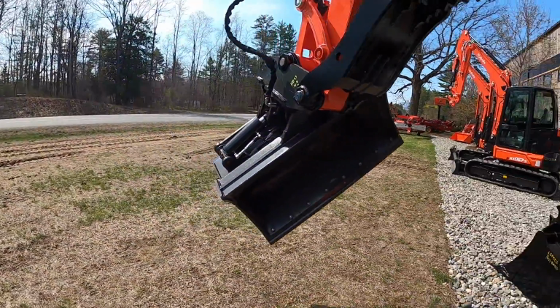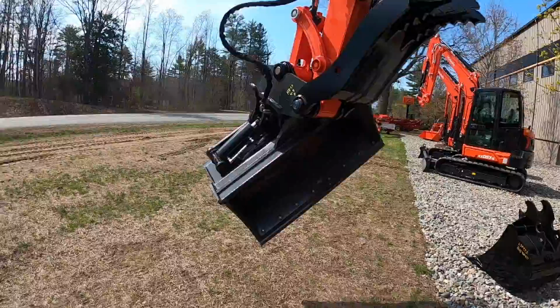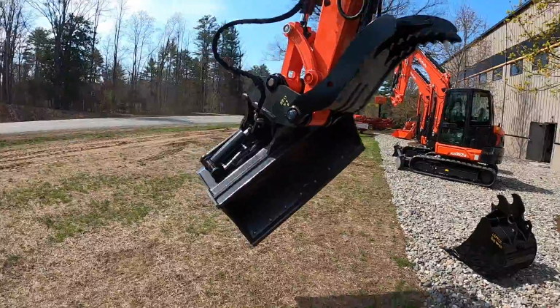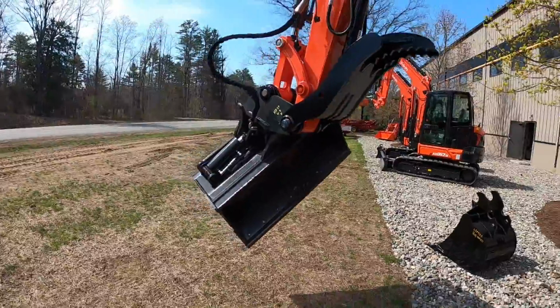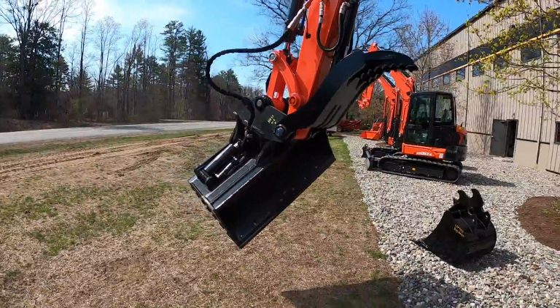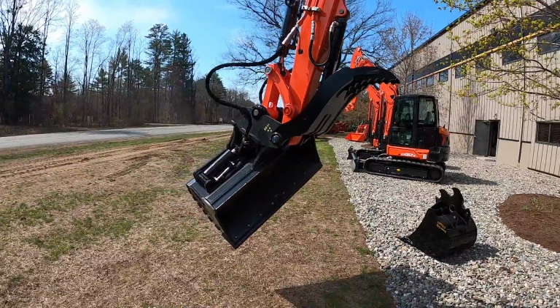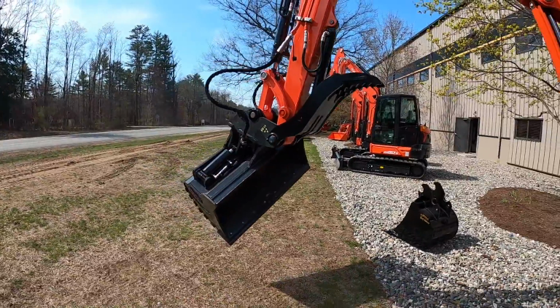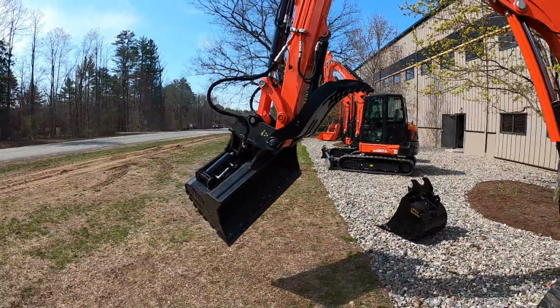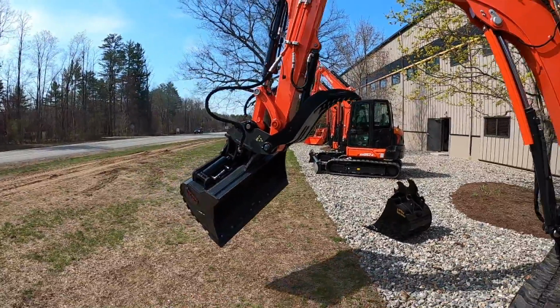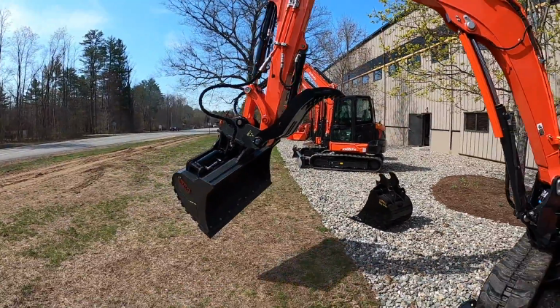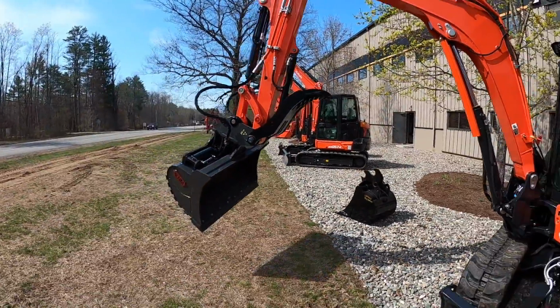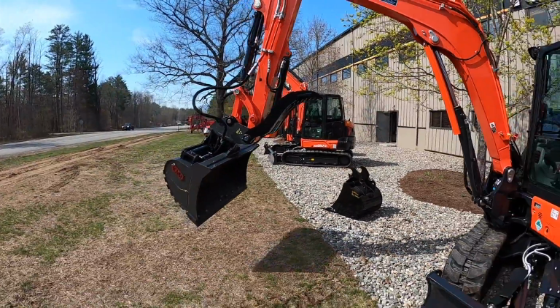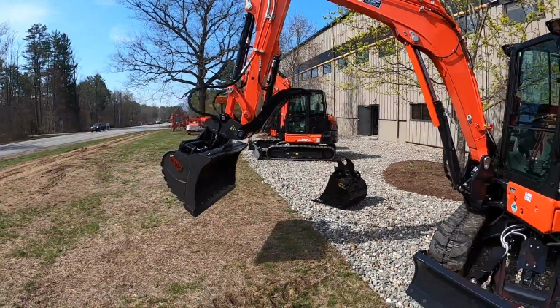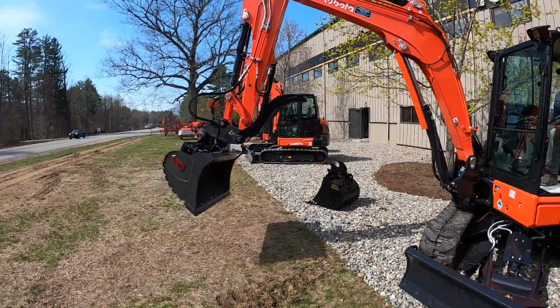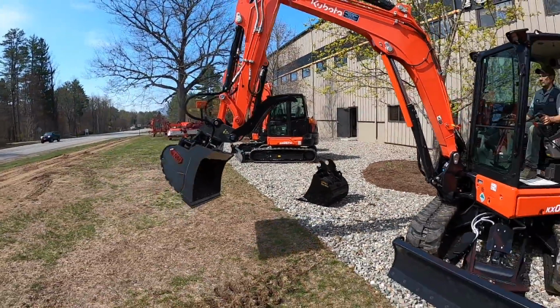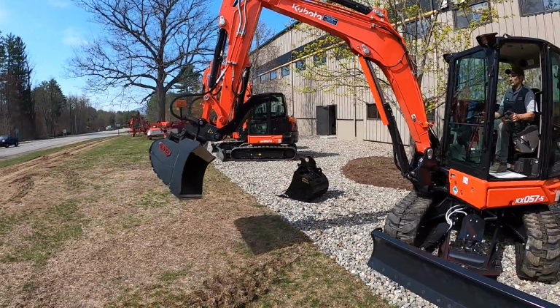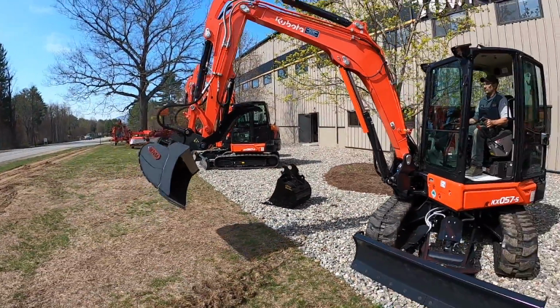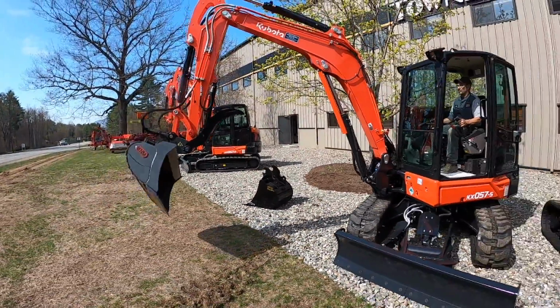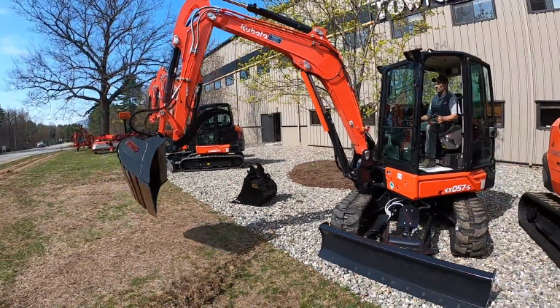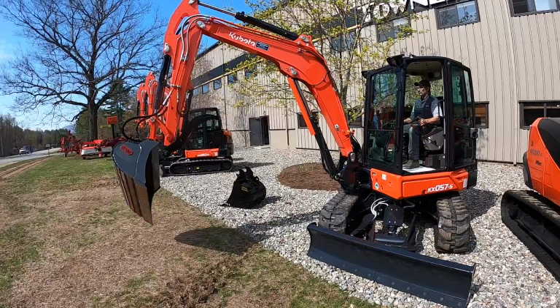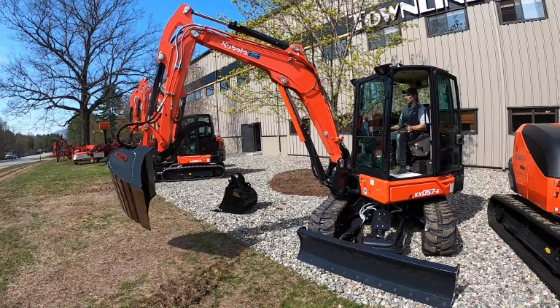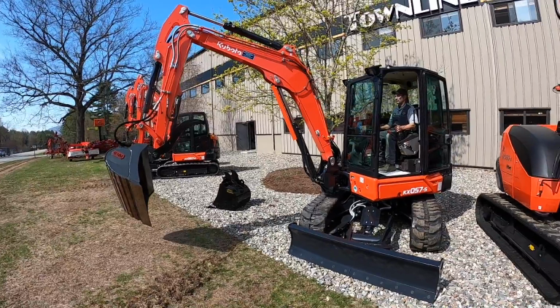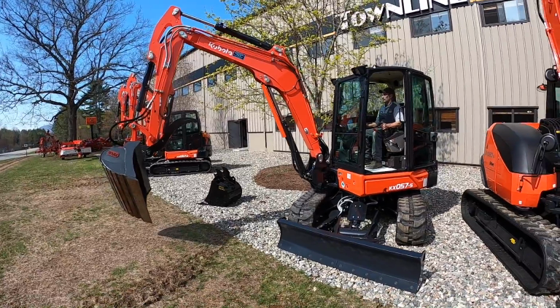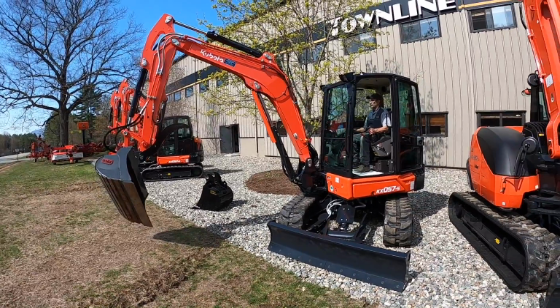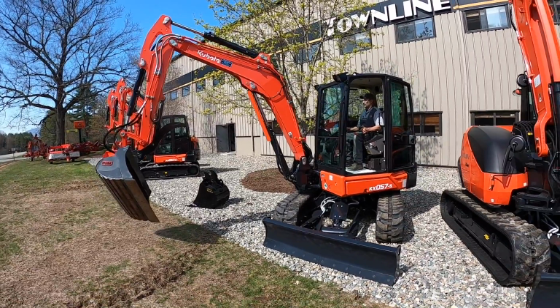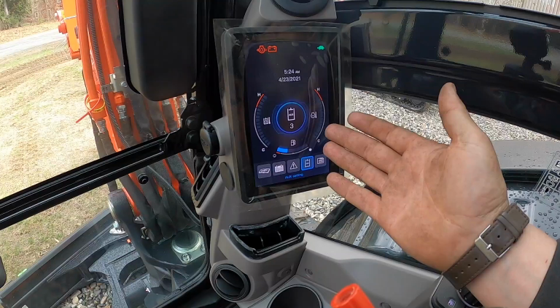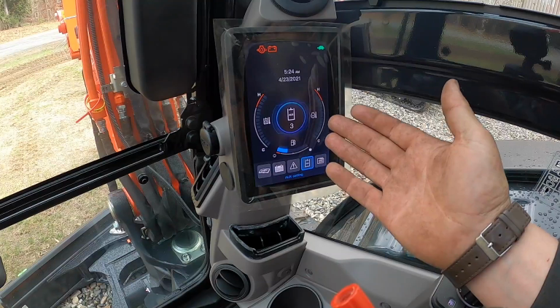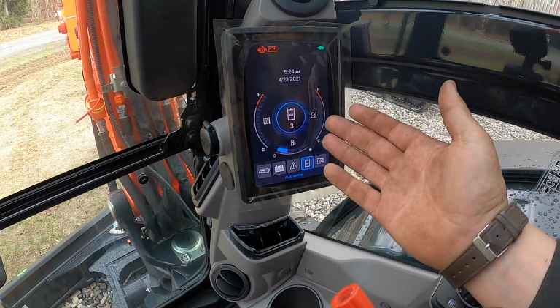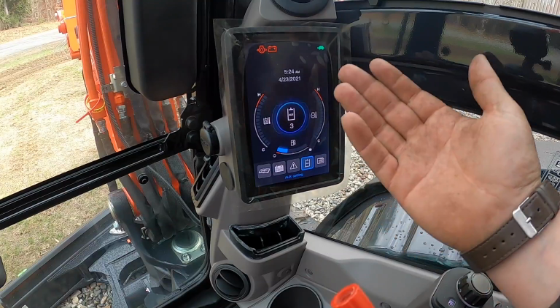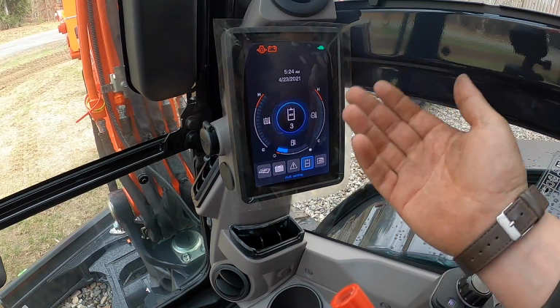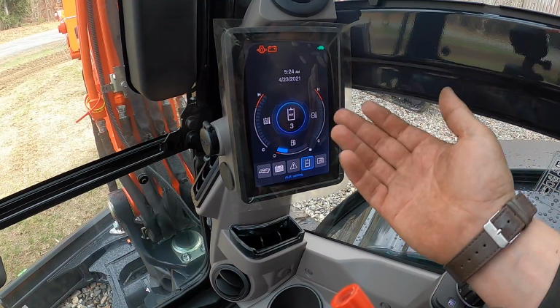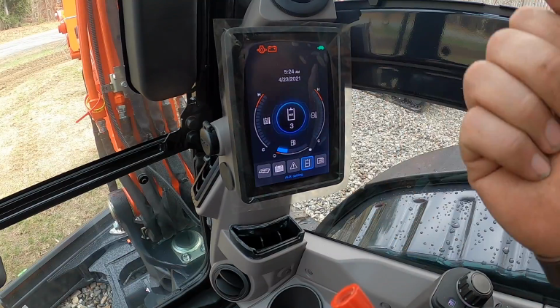All without getting out of the cab. We don't need to mess with the valve bank. Everything is now done right here through this nice operator display in the cab.